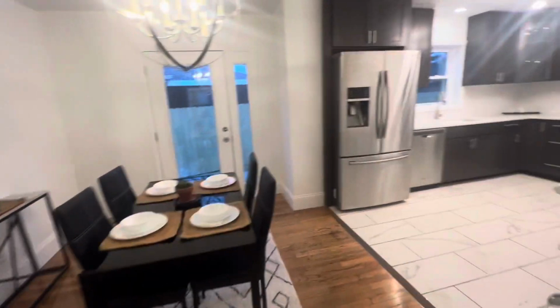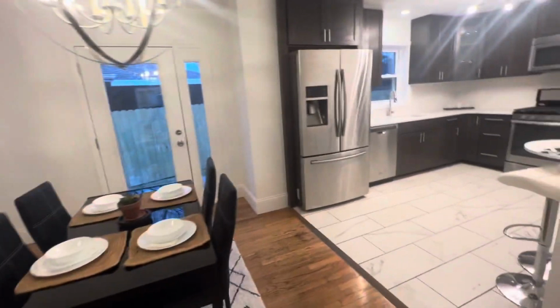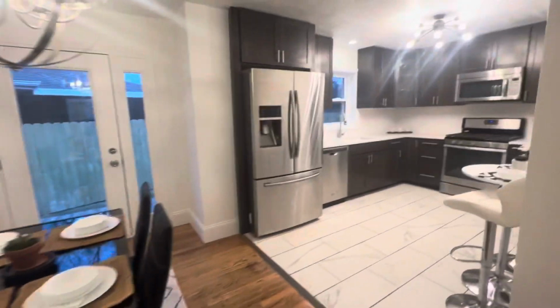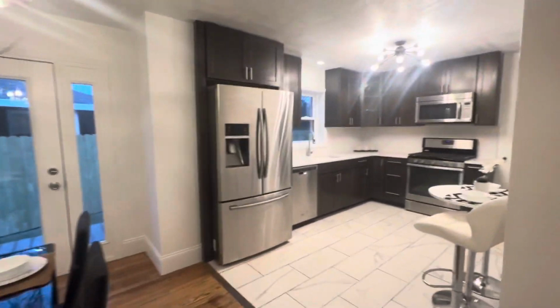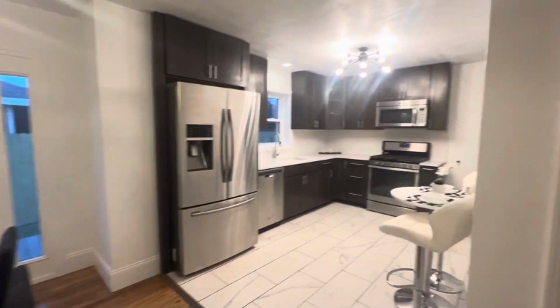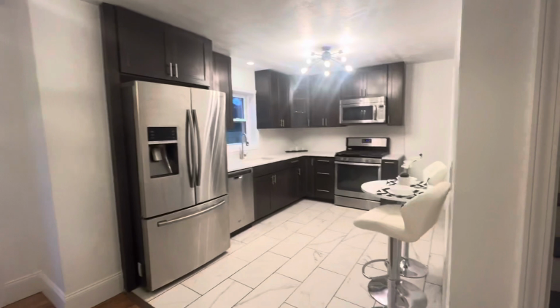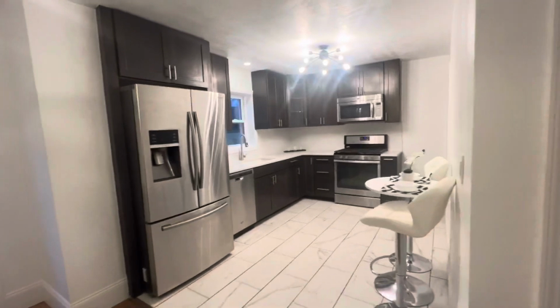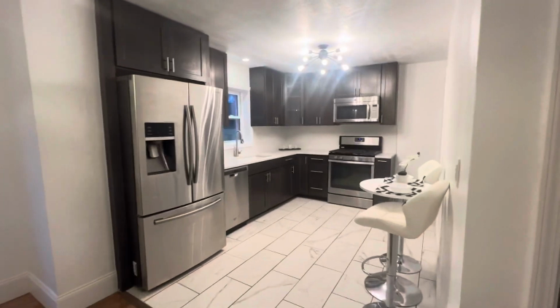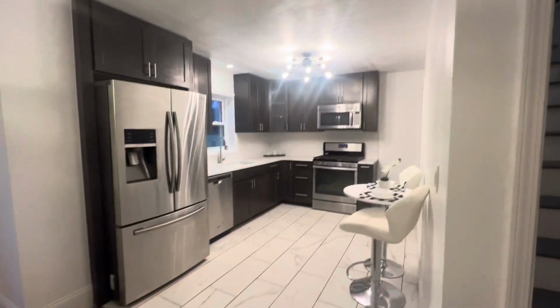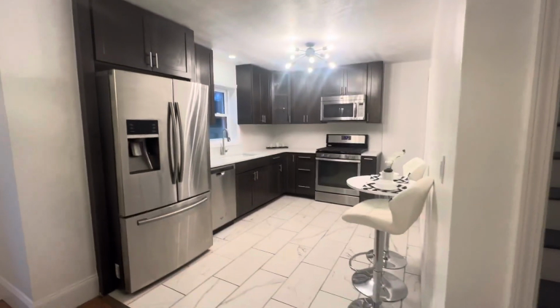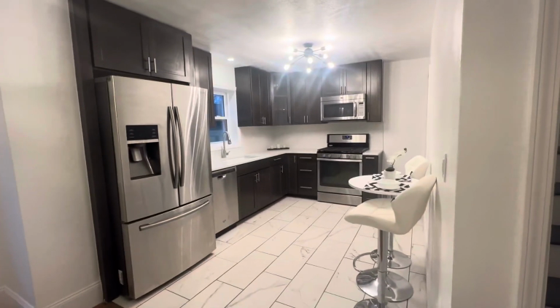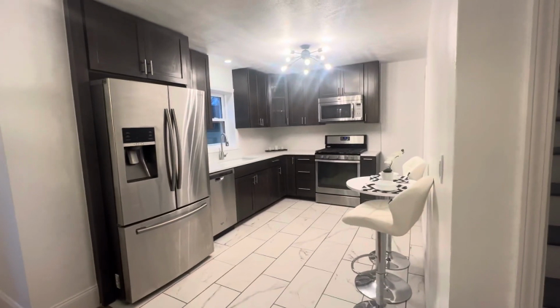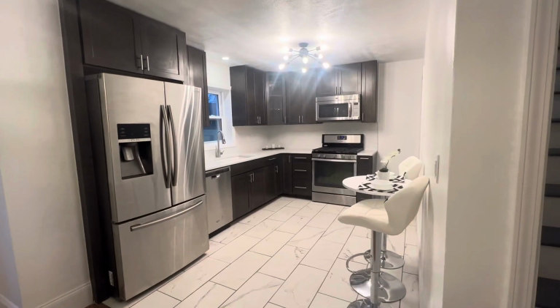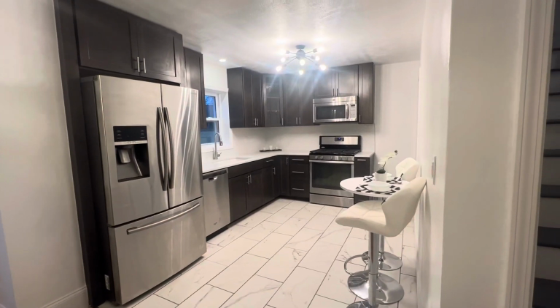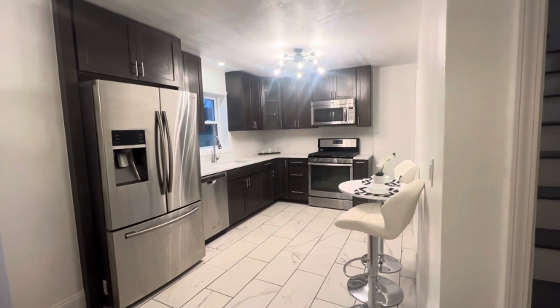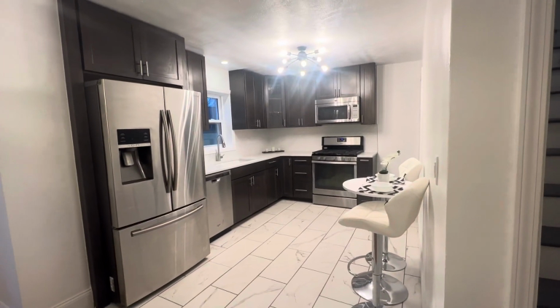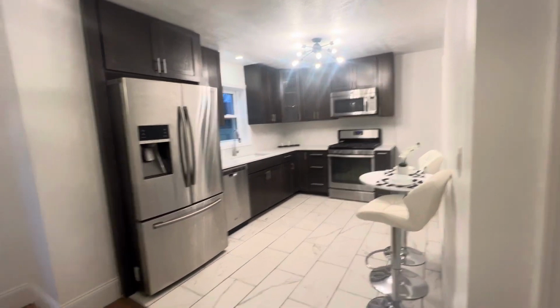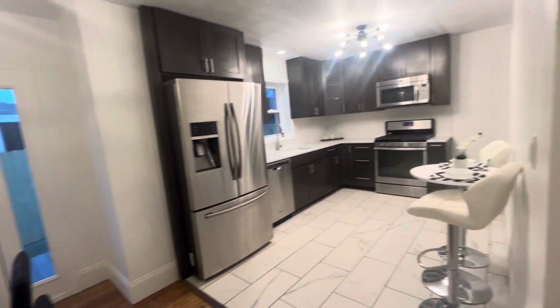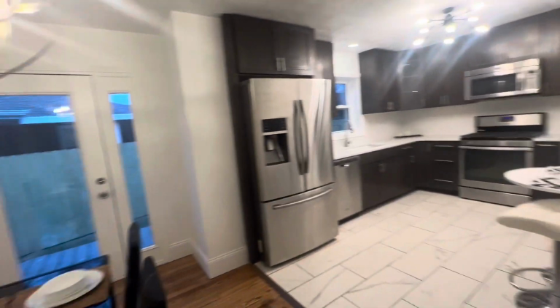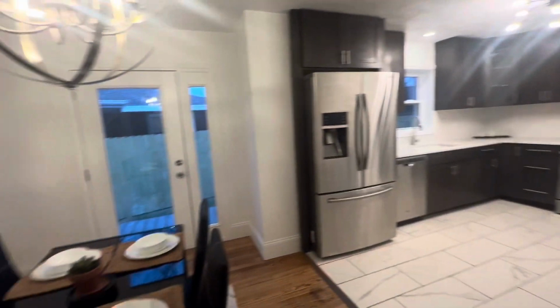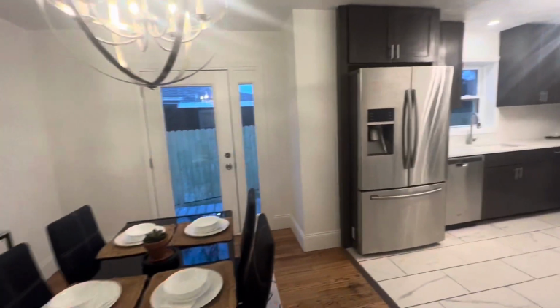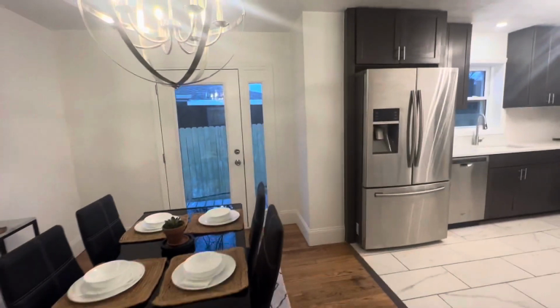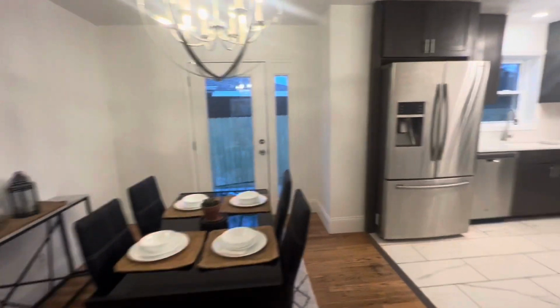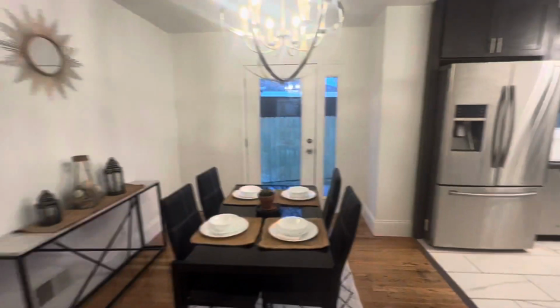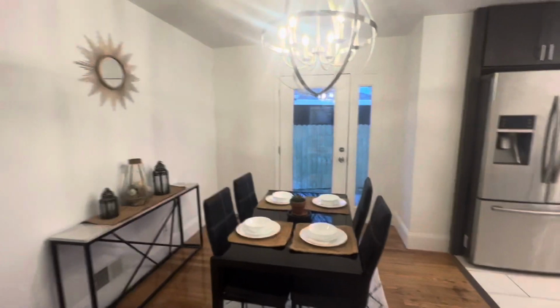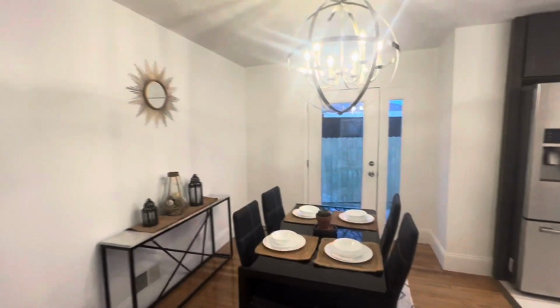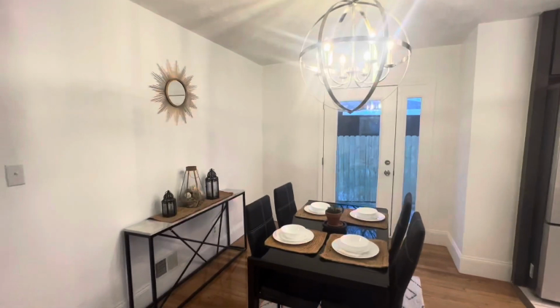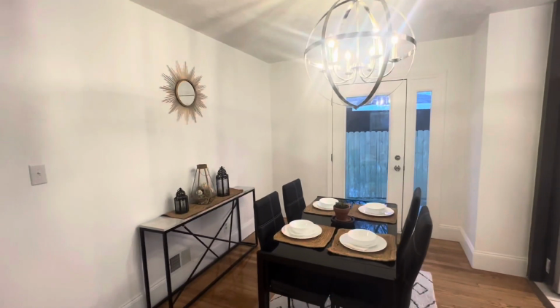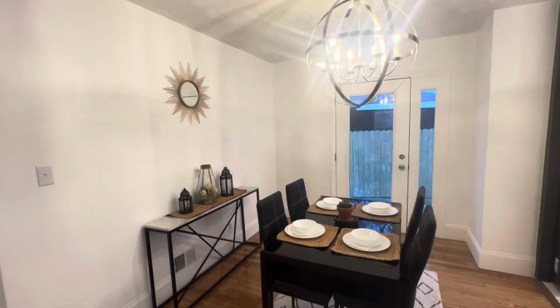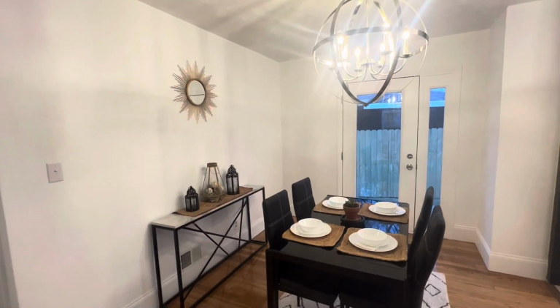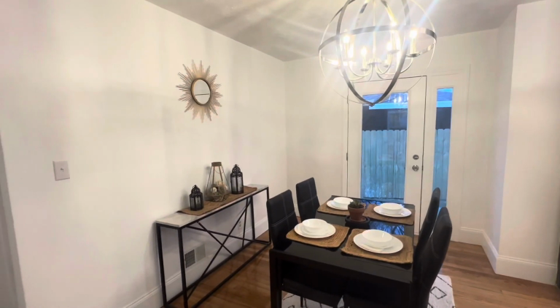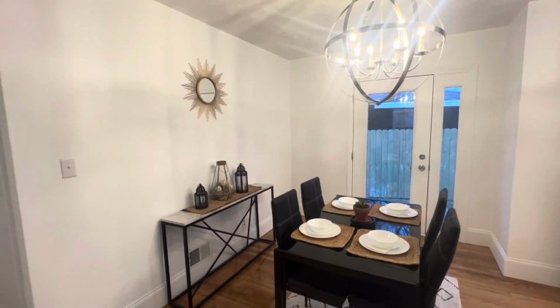Completely gutted and redone kitchen, and a tasteful dining room.